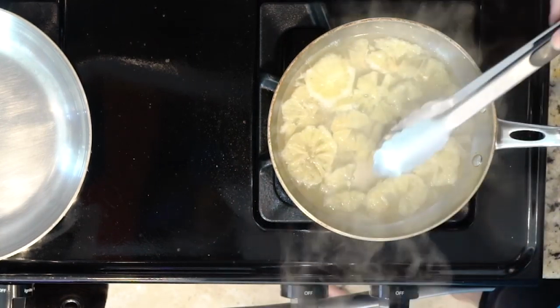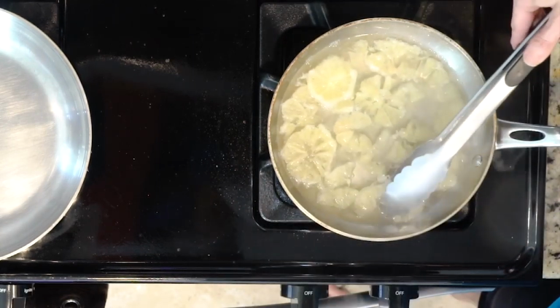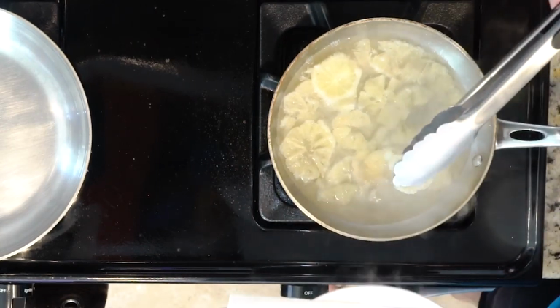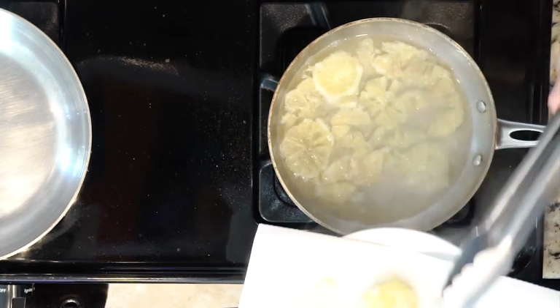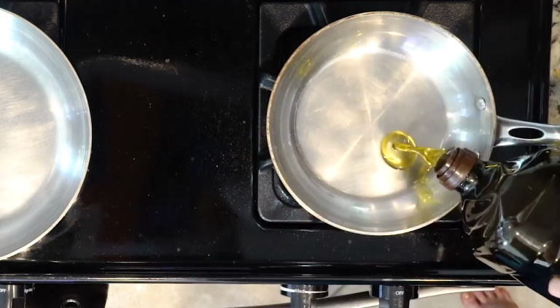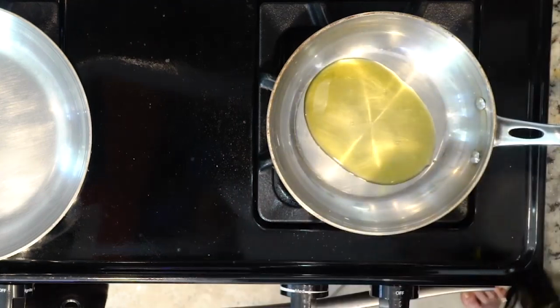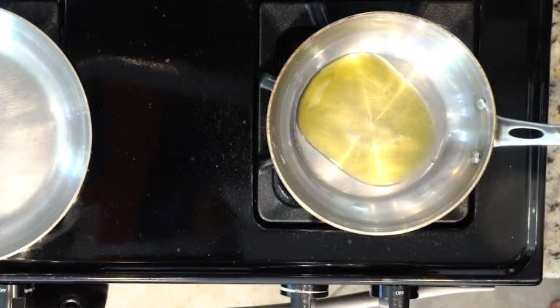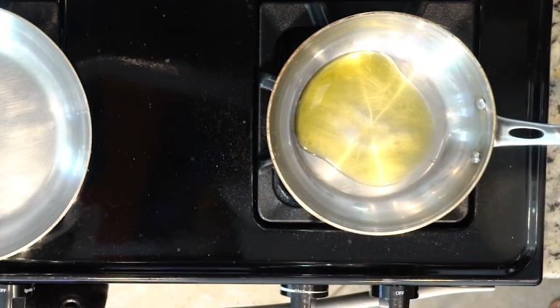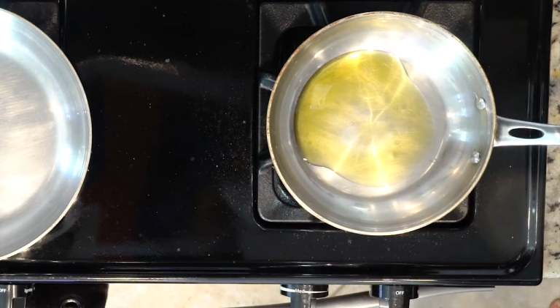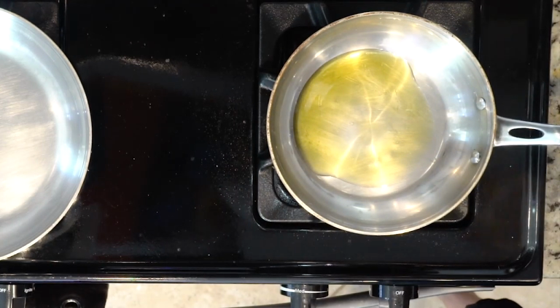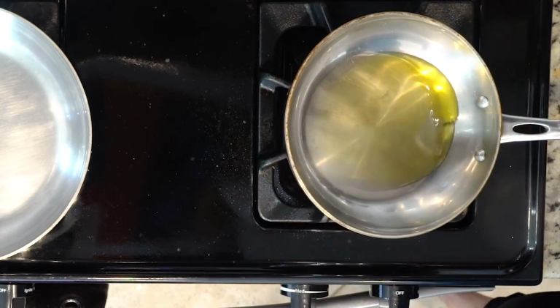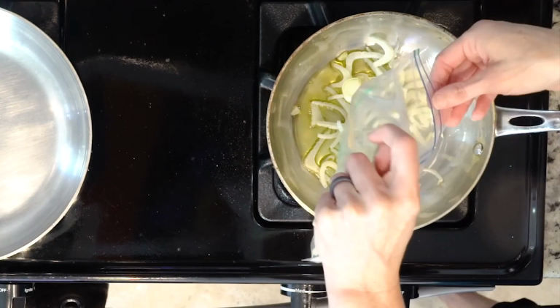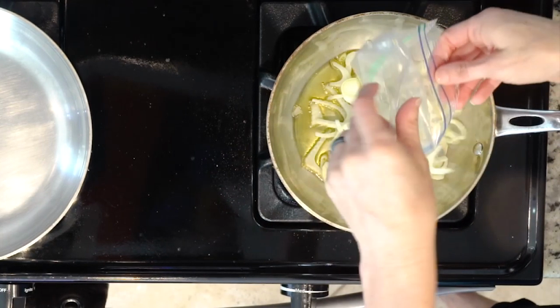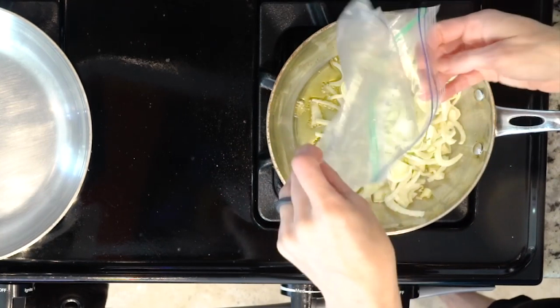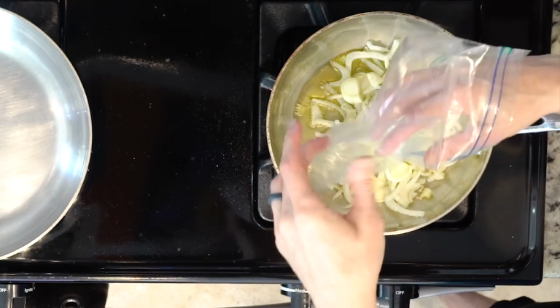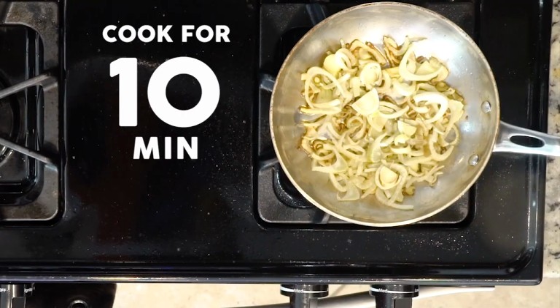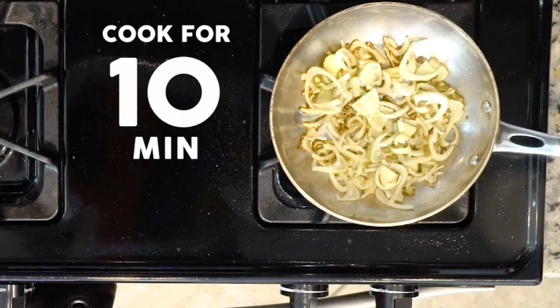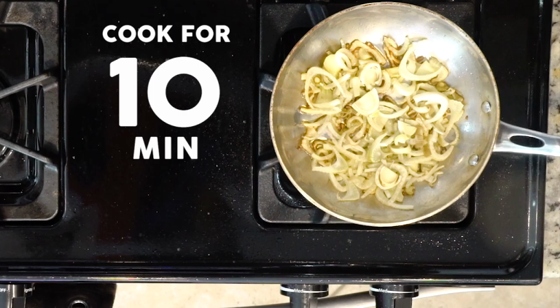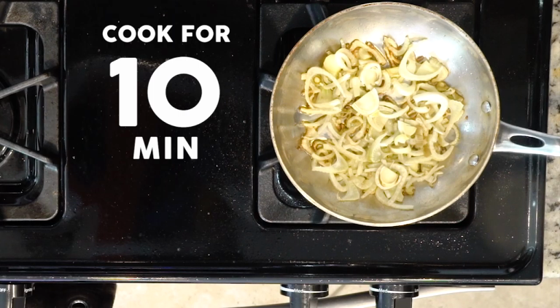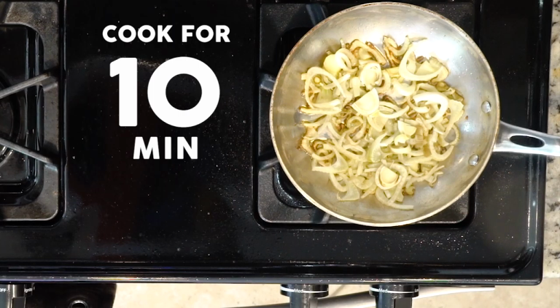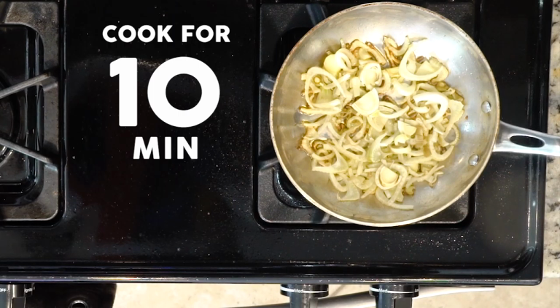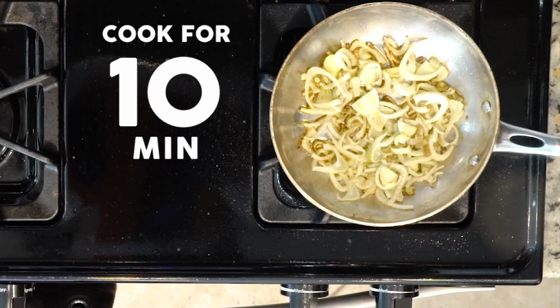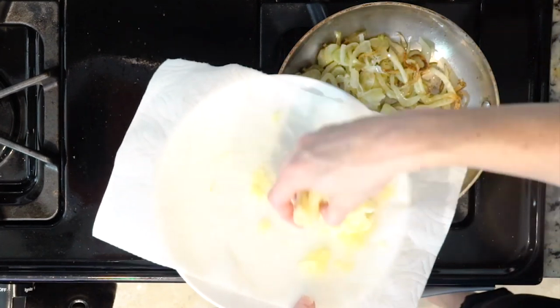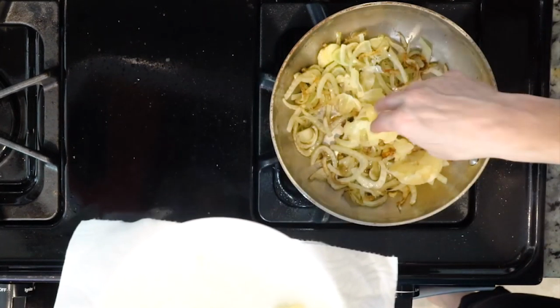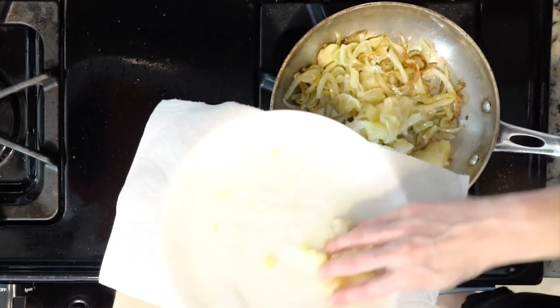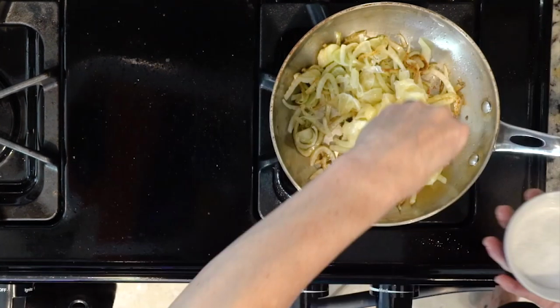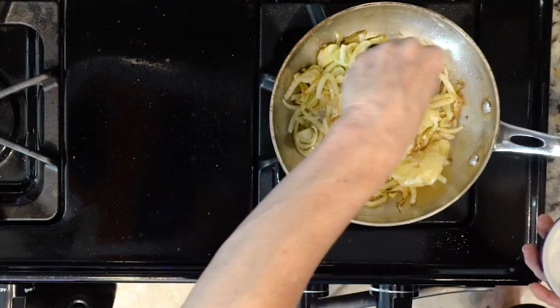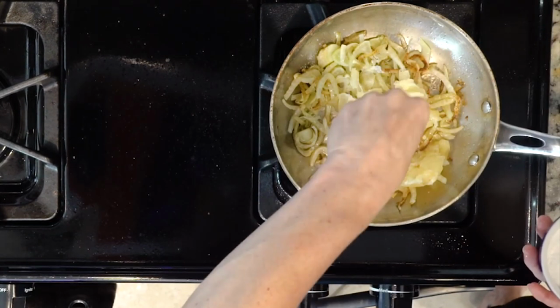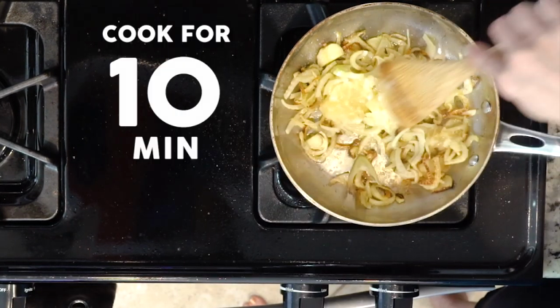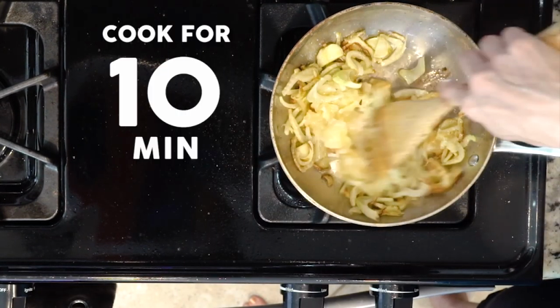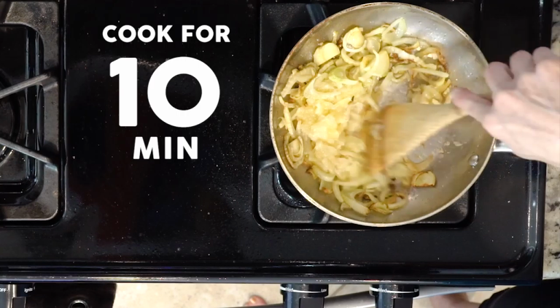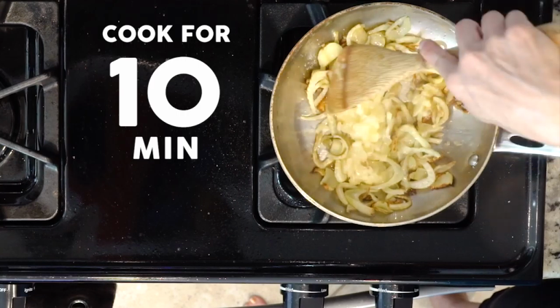Lots of Ps in that sentence! Heat some olive oil in a pan over a medium-low flame. When the oil is hot, add the fennel and cook without turning for 10 minutes. Then add the lemon slices to the fennel with a pinch of salt and cook for another 10 minutes without turning.